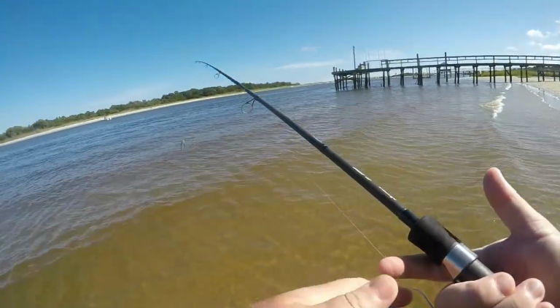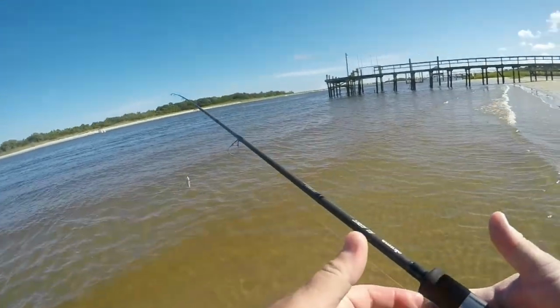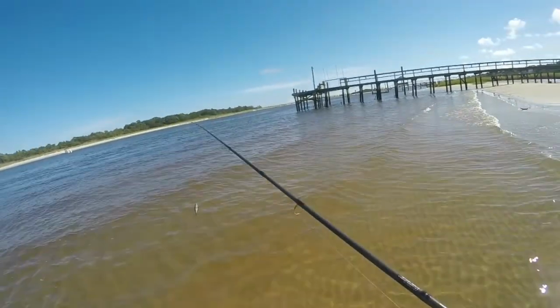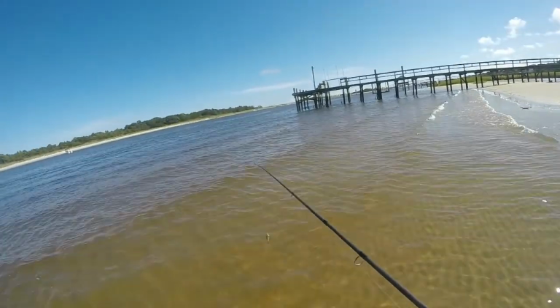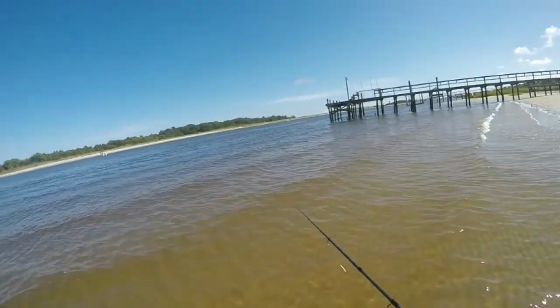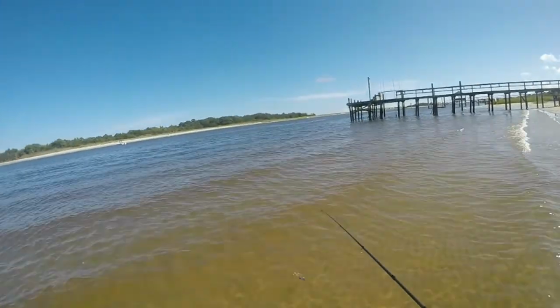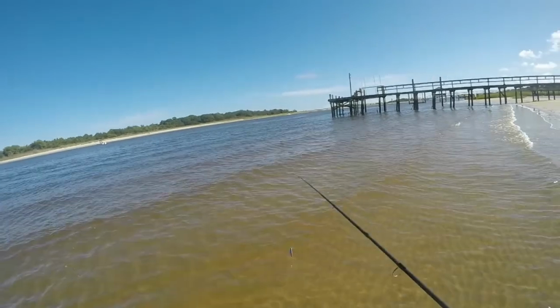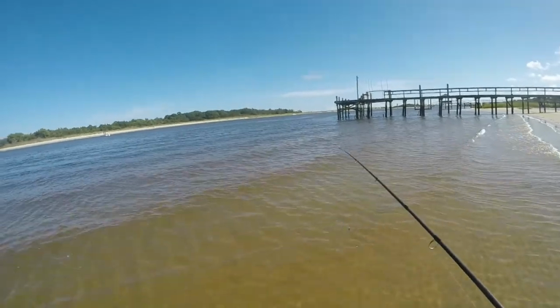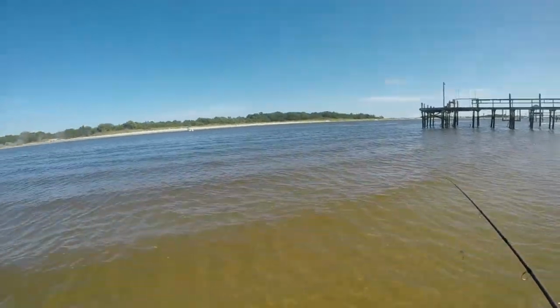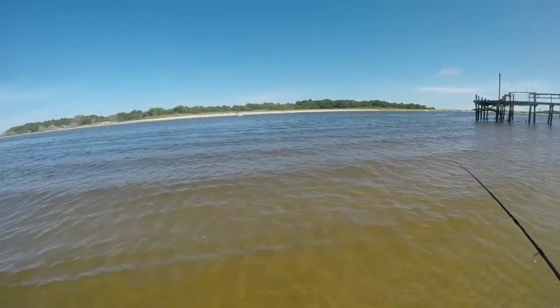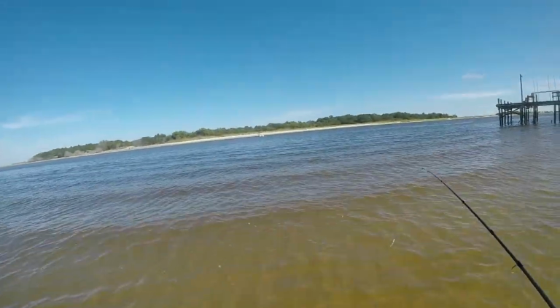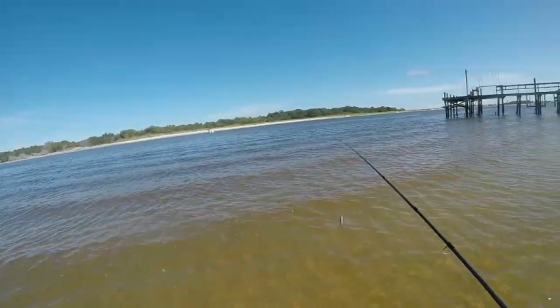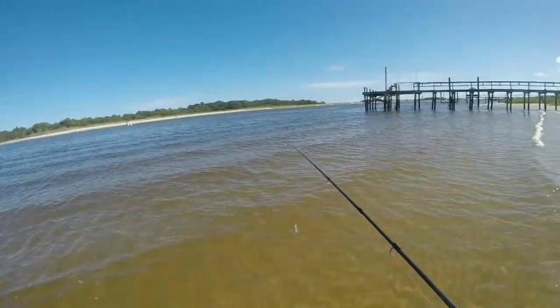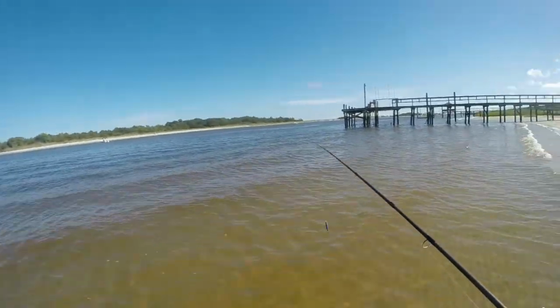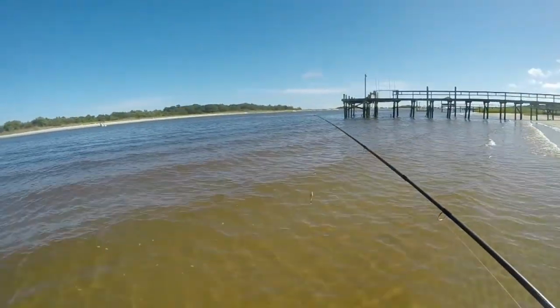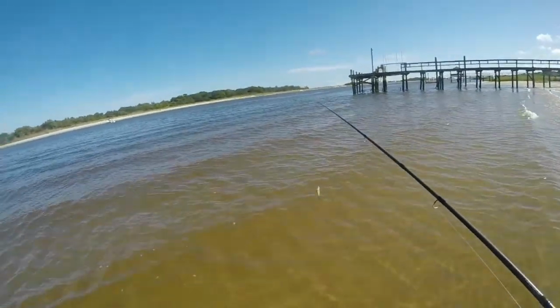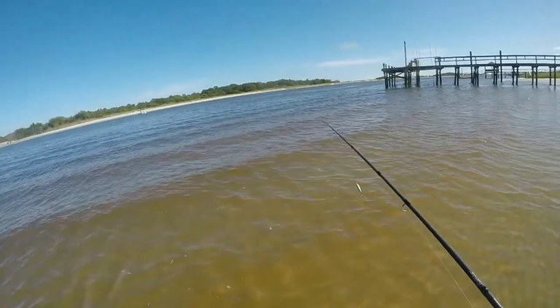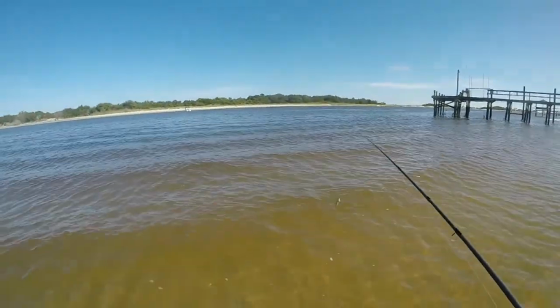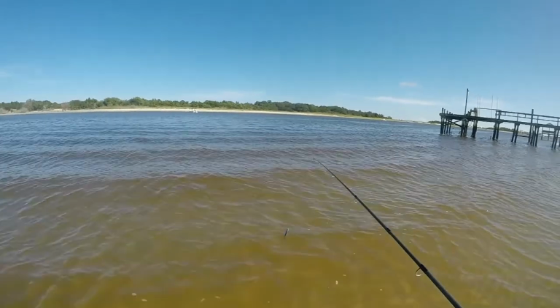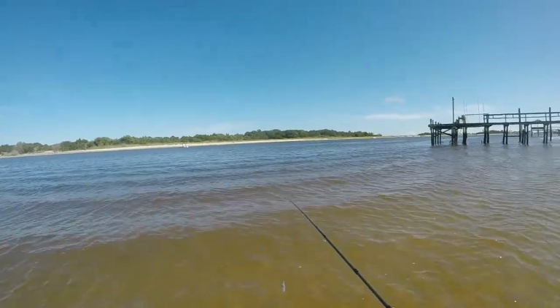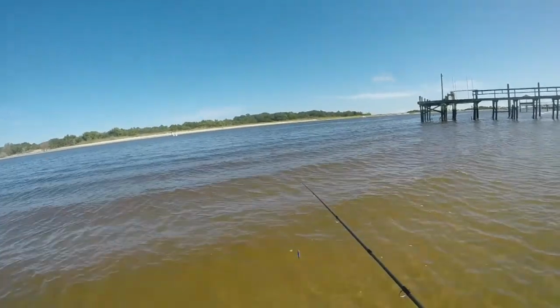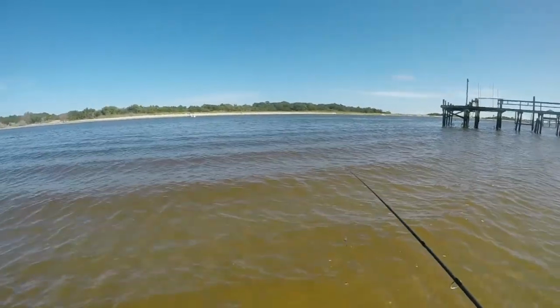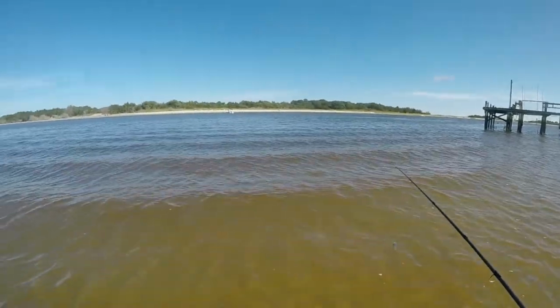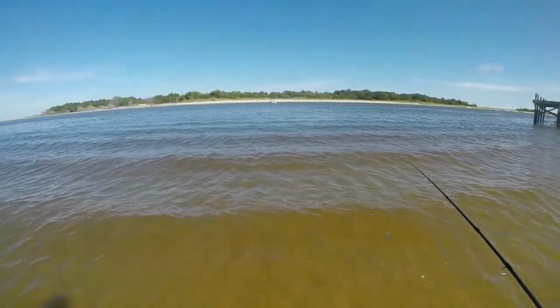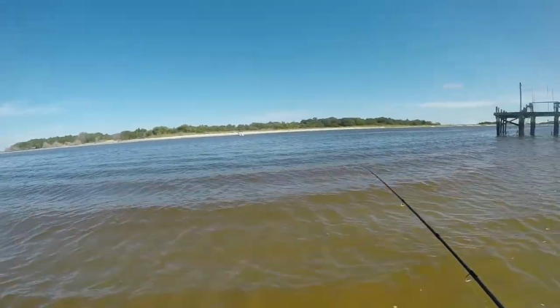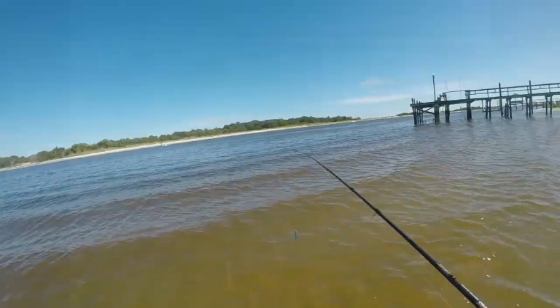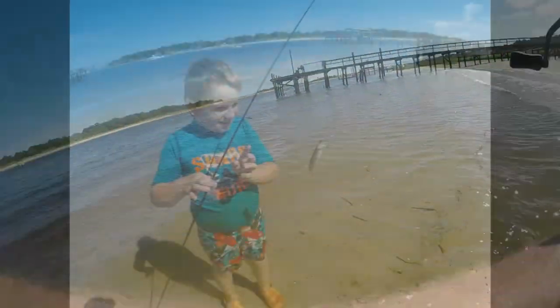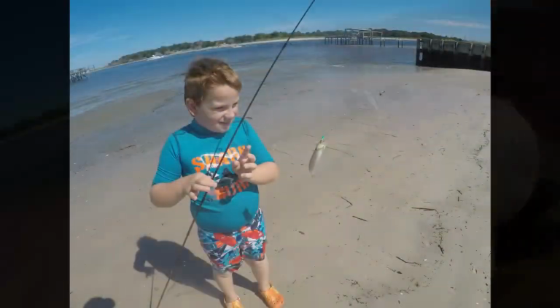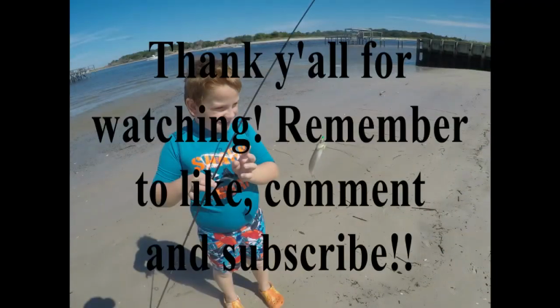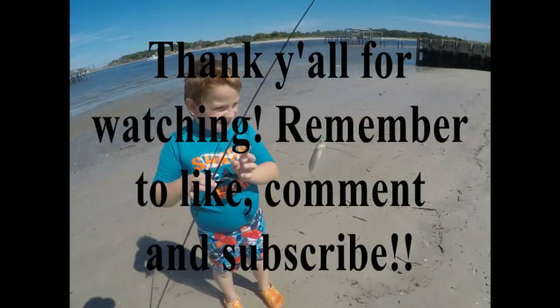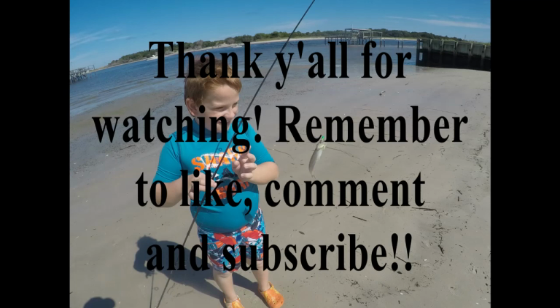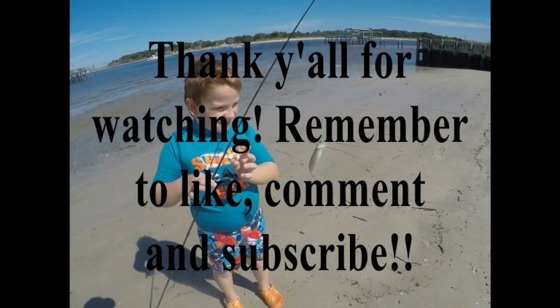I had a tiny little jellyfish in my hands that I was going to show you guys, but the waves came up and got it.